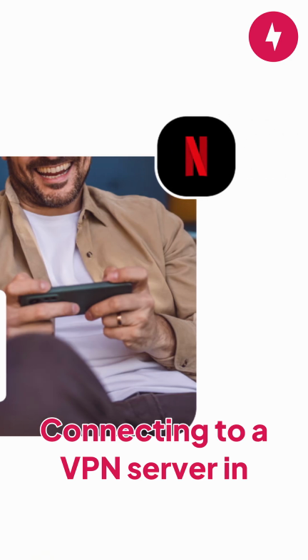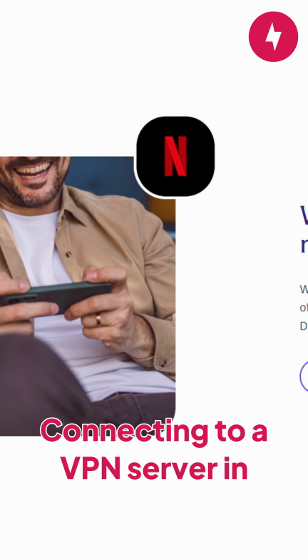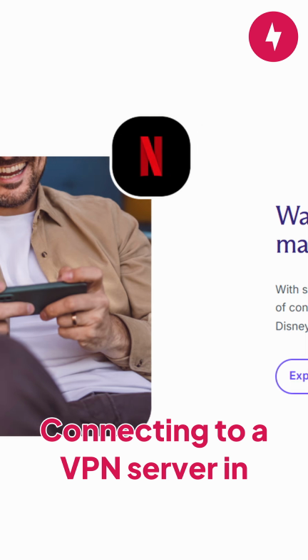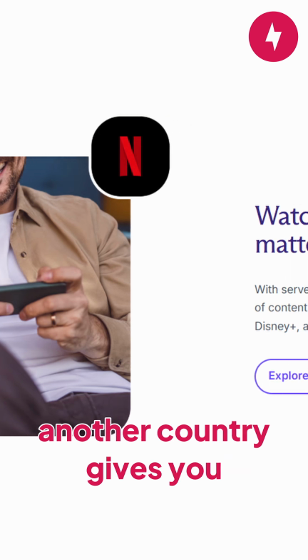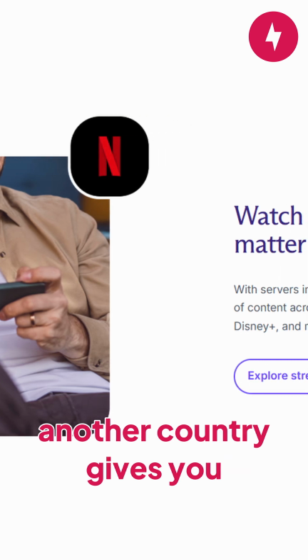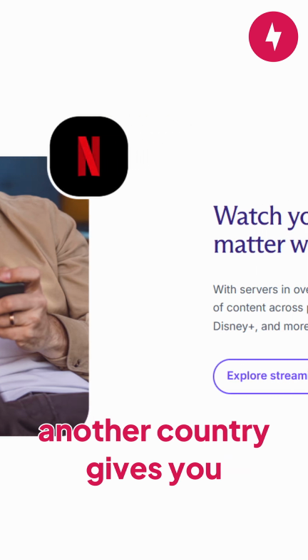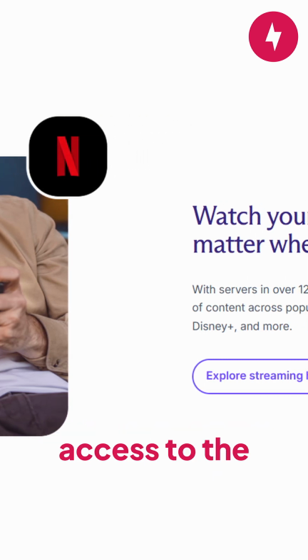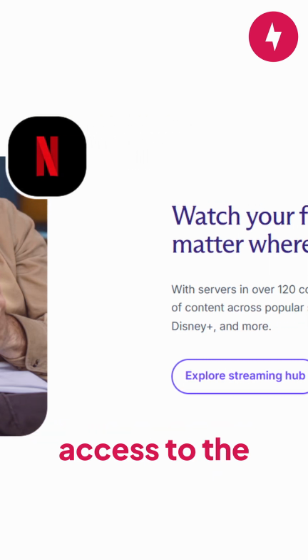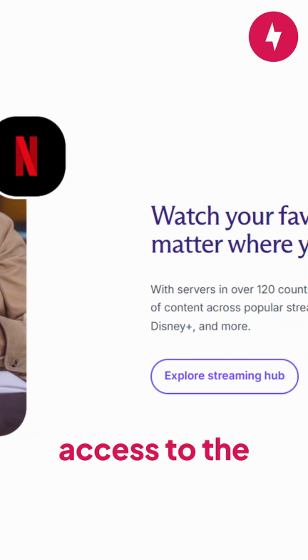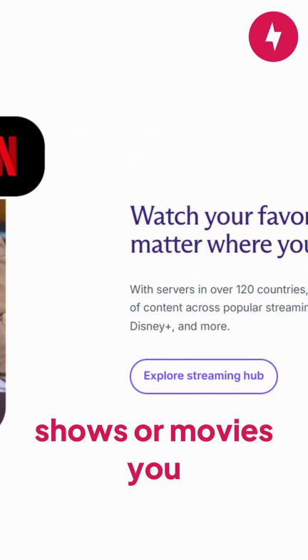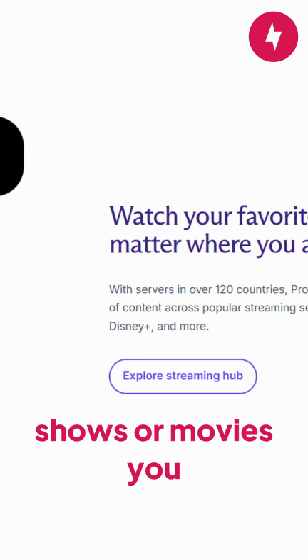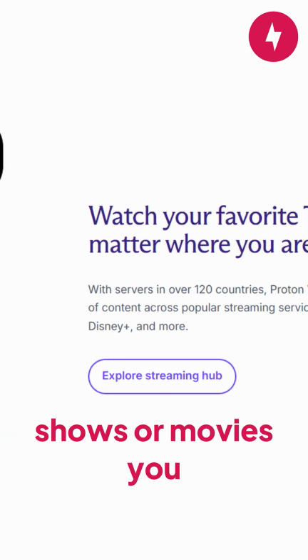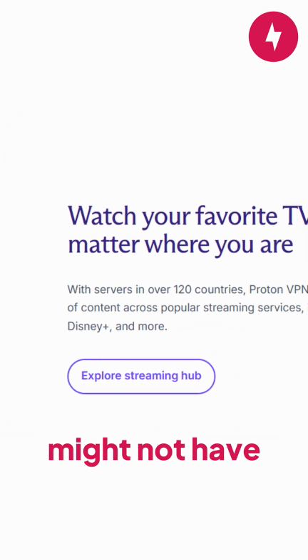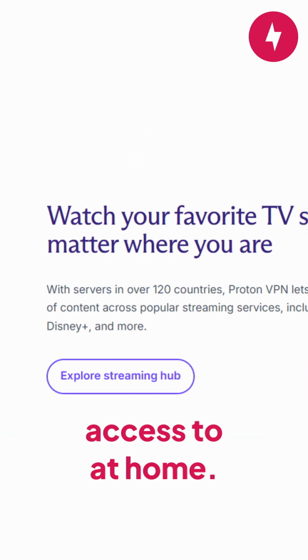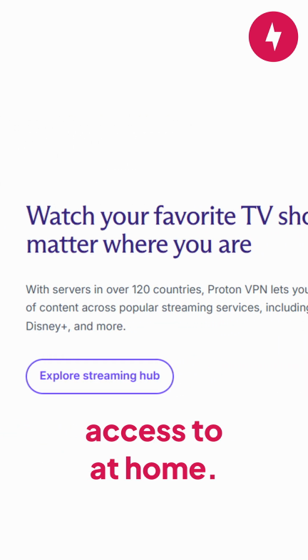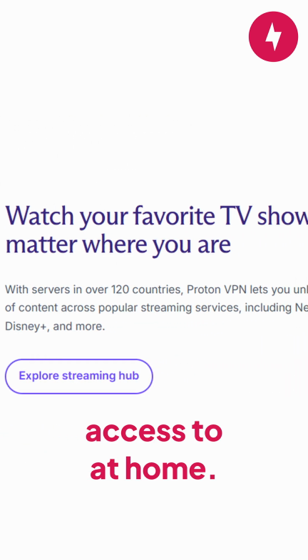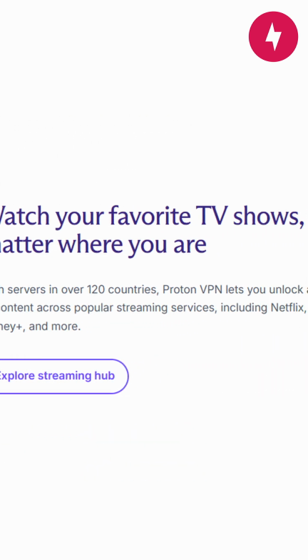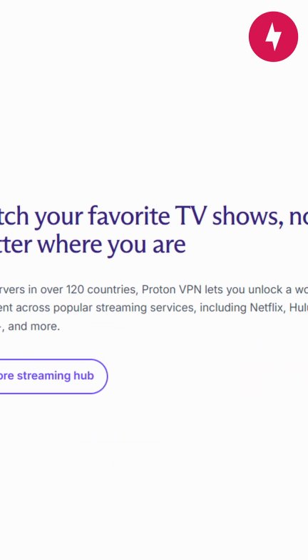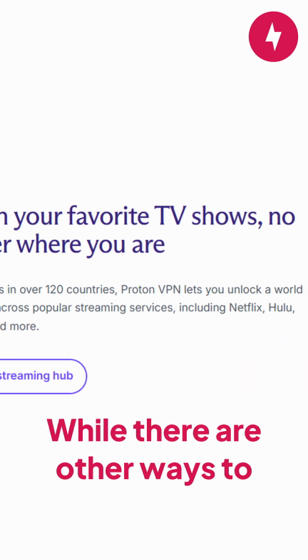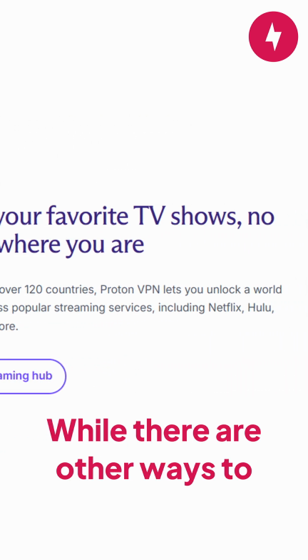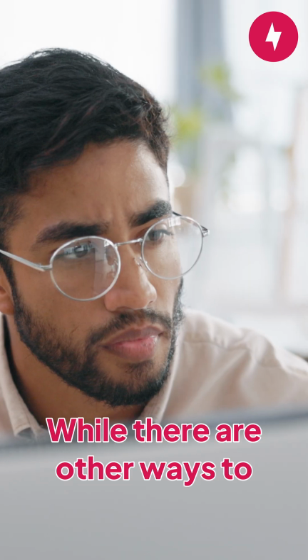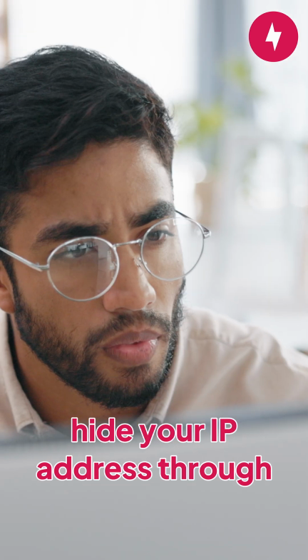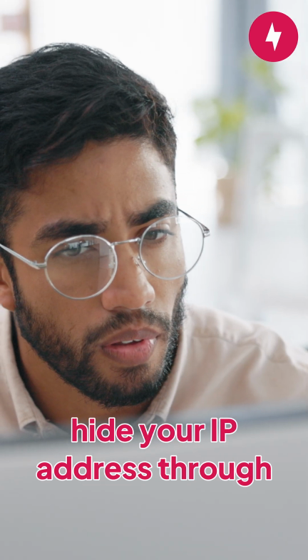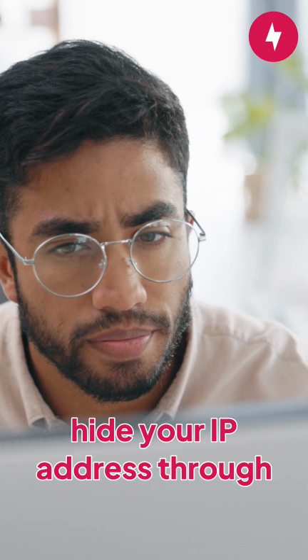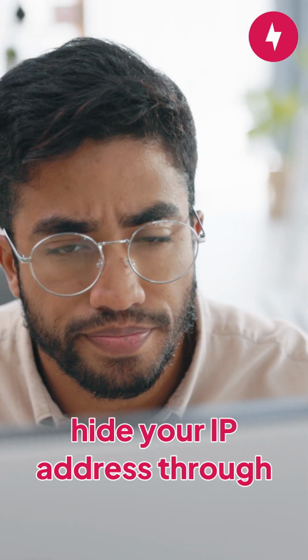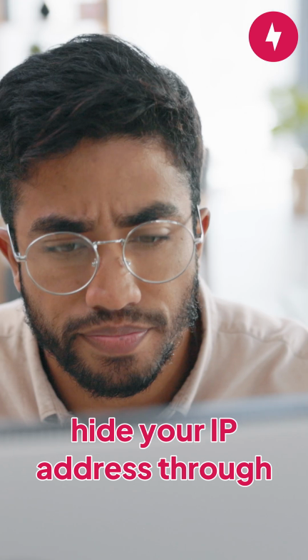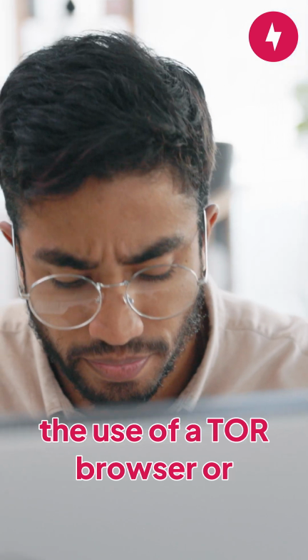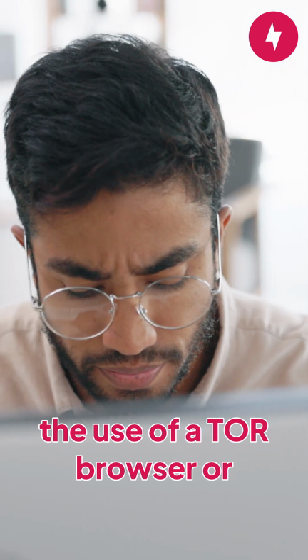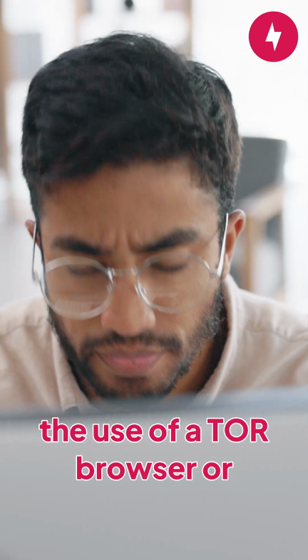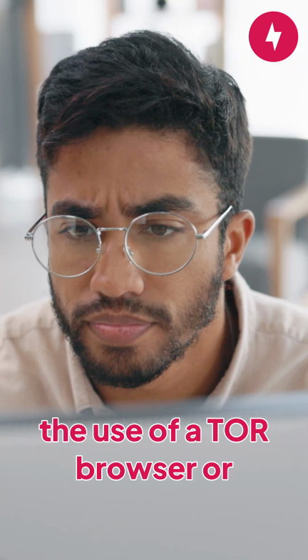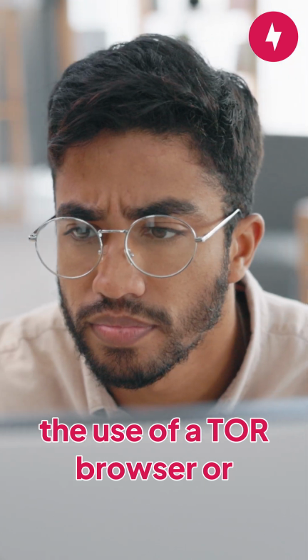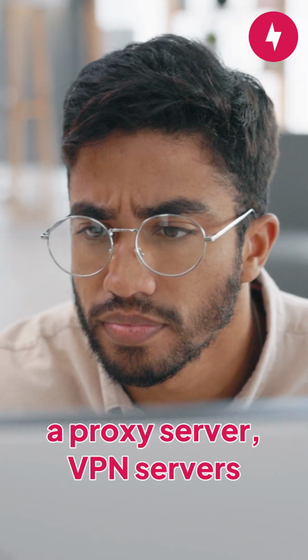Another benefit of hiding your IP address involves accessing location-restricted content on streamers such as Netflix. Connecting to a VPN server in another country gives you access to shows or movies you might not have access to at home.